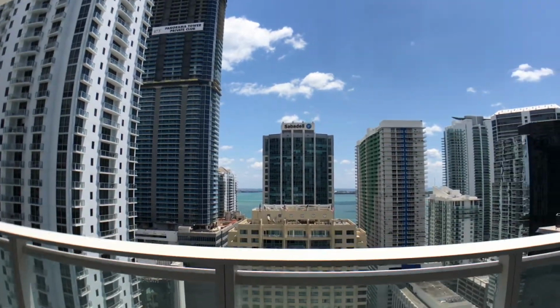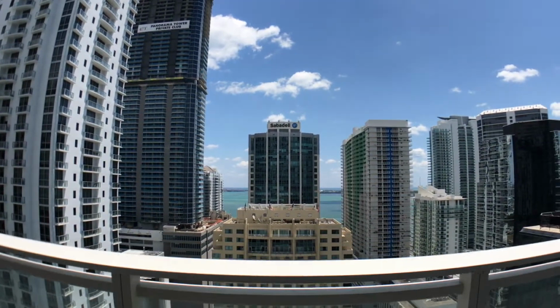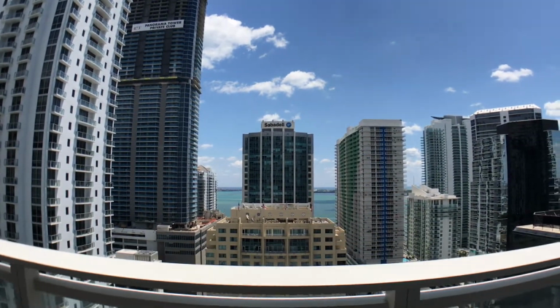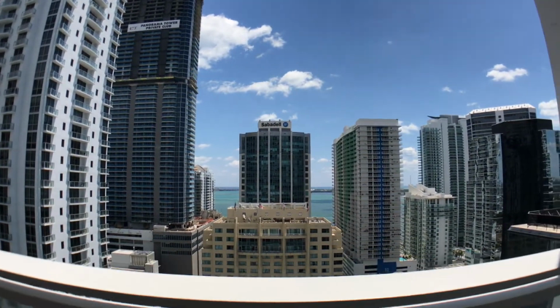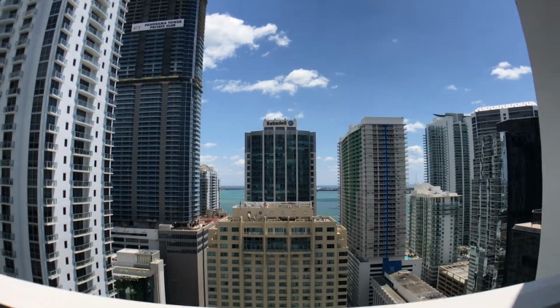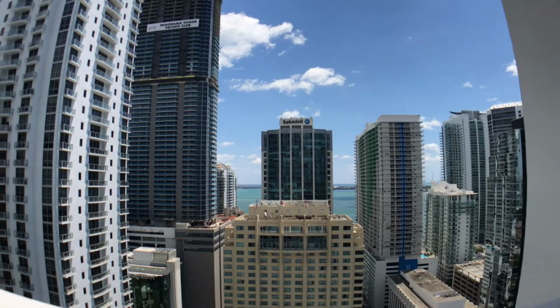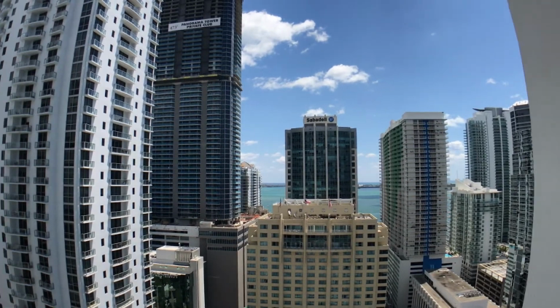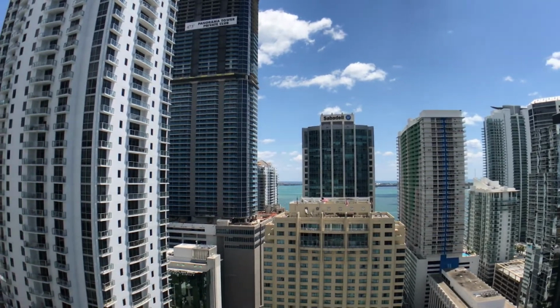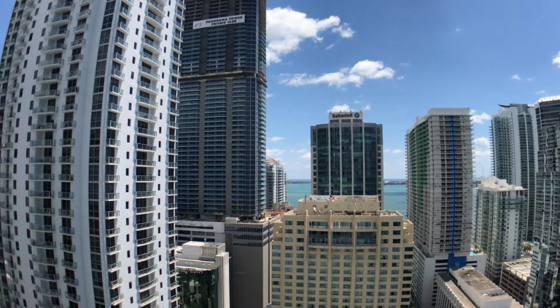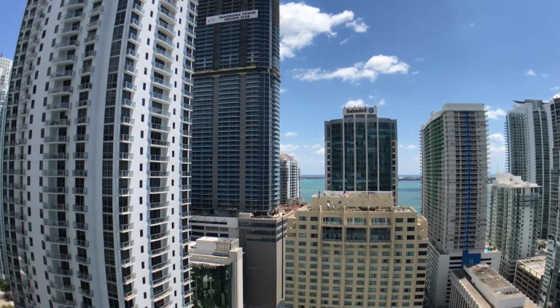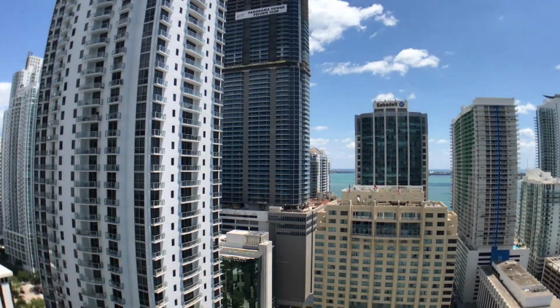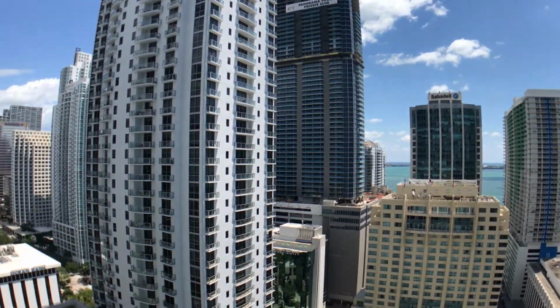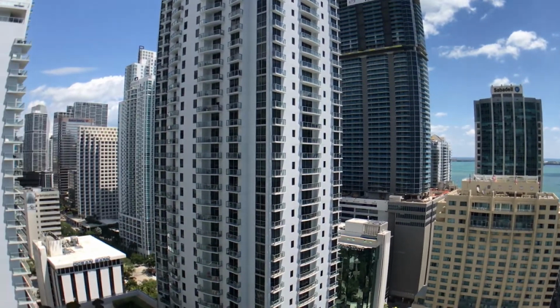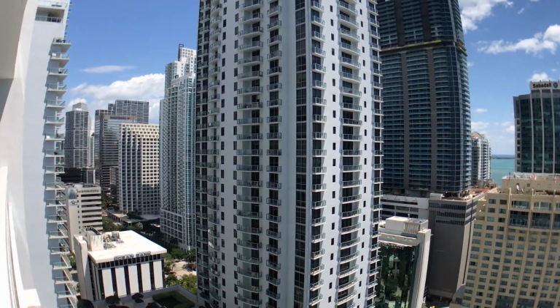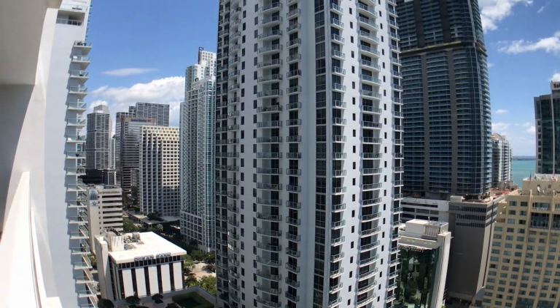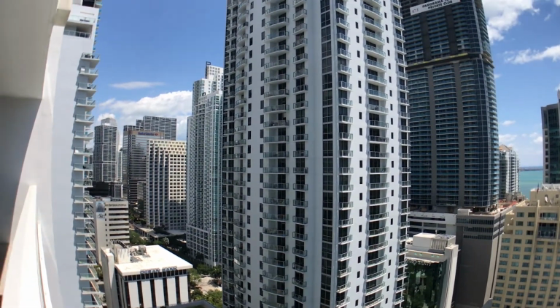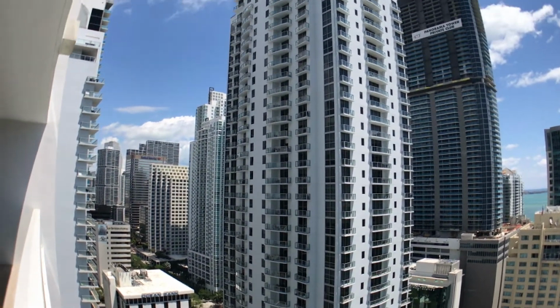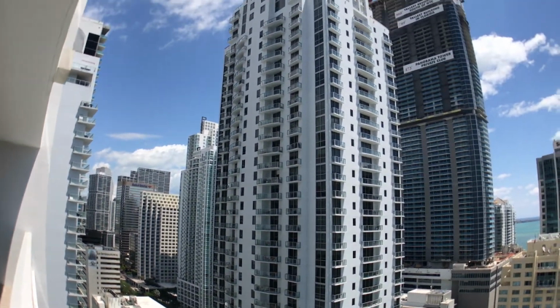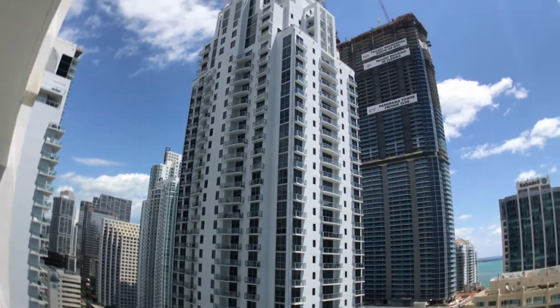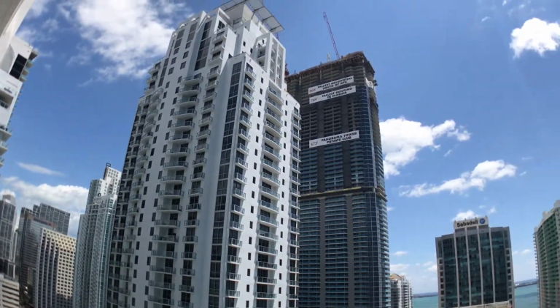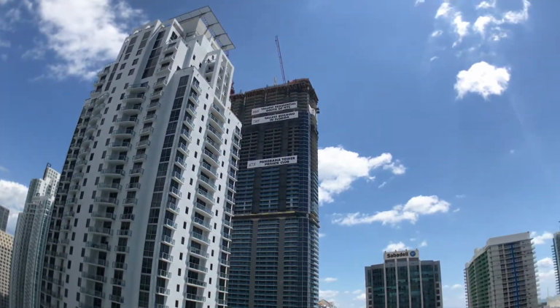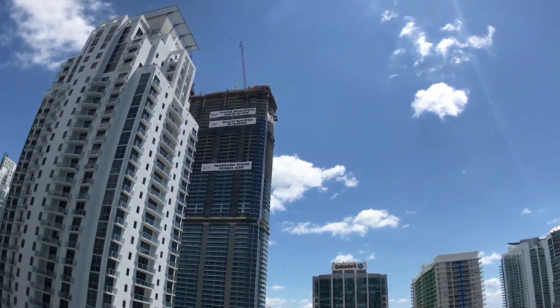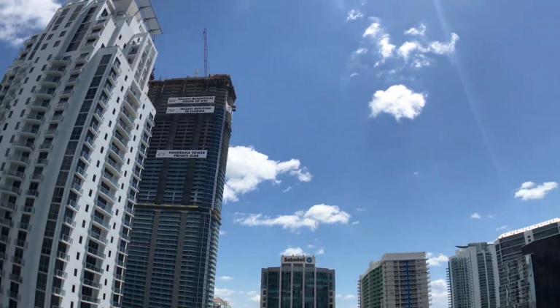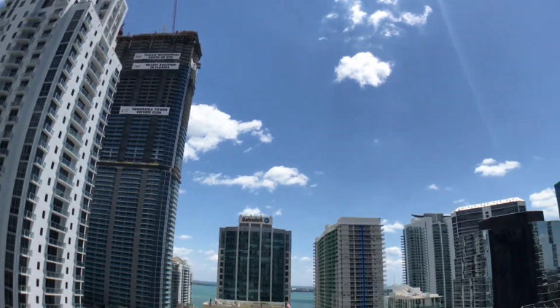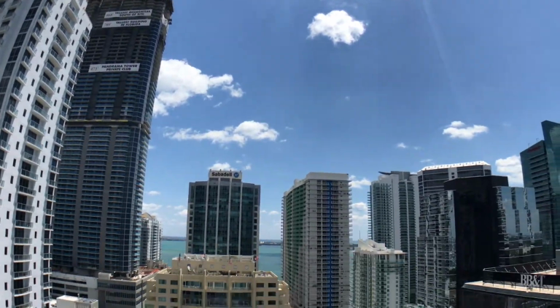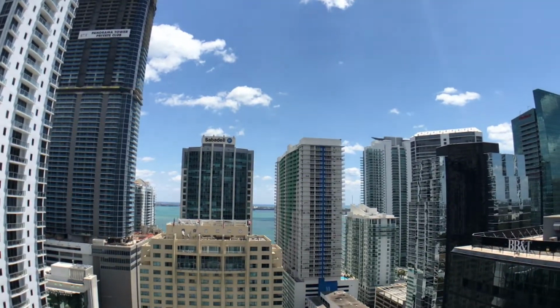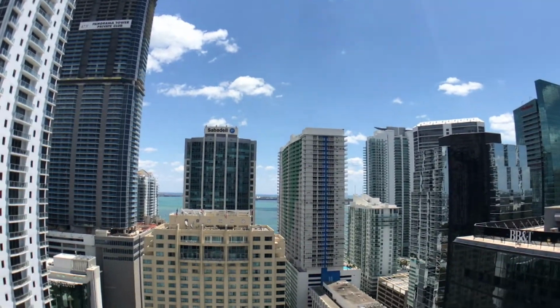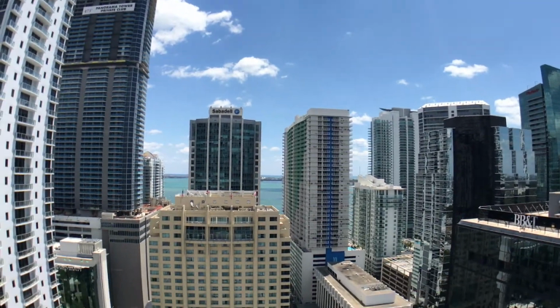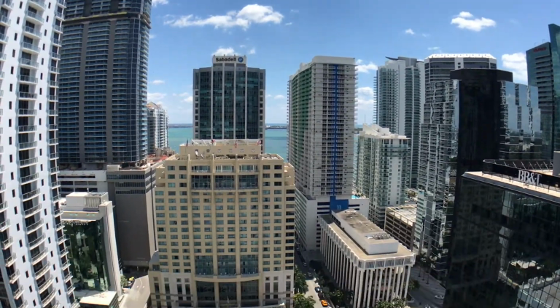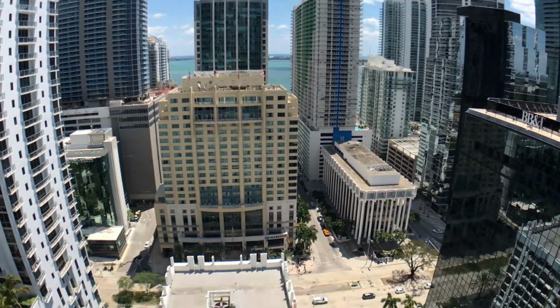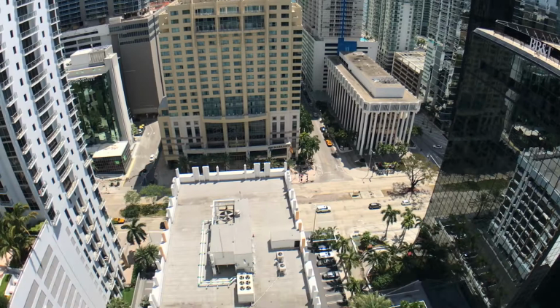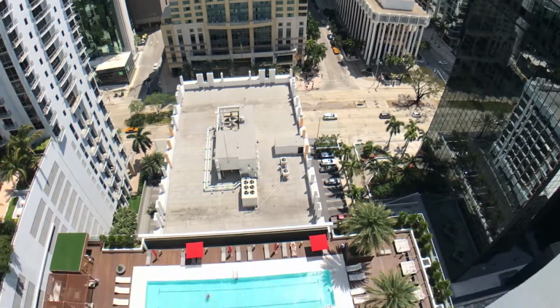Bringing you out to the balcony here — it's such a gorgeous day. This unit faces direct east, so you can see the water in the background, just so nice and blue. A little shot up just so you can see the skyline.